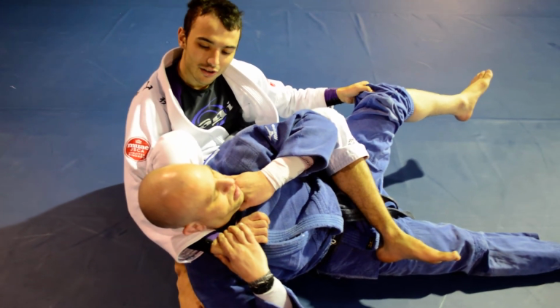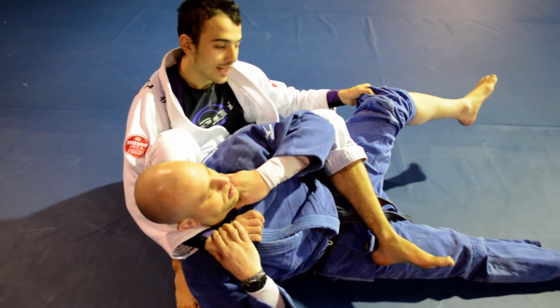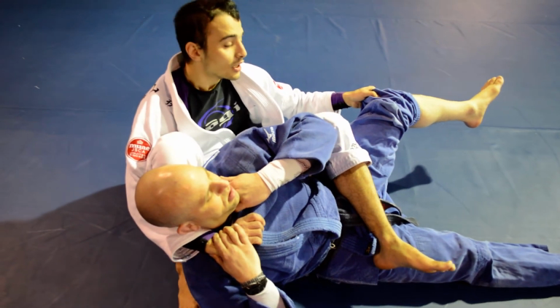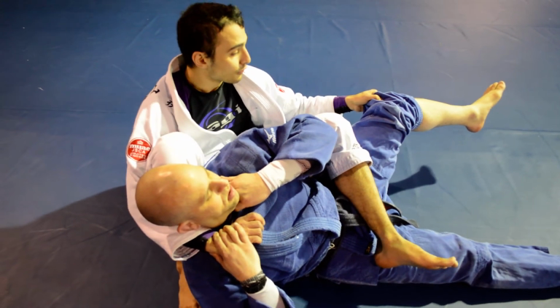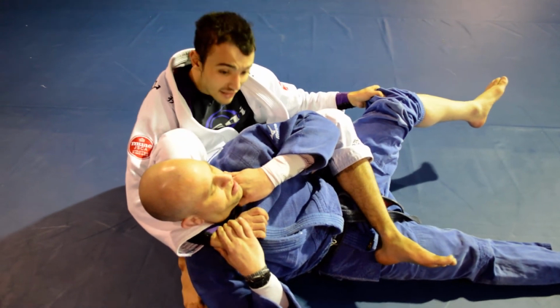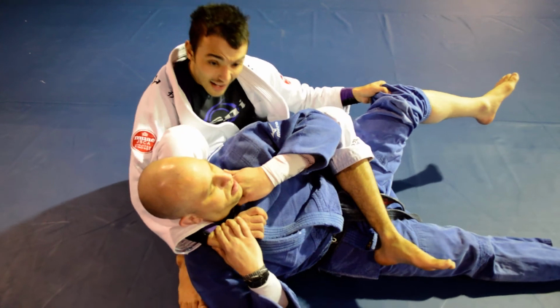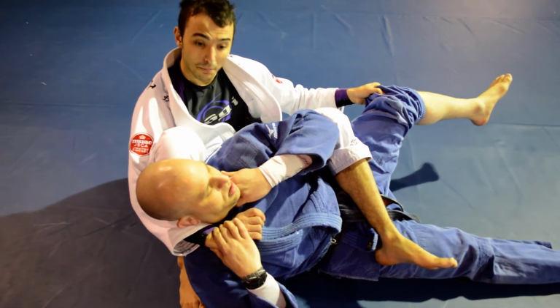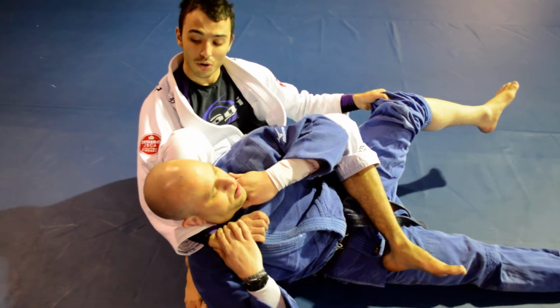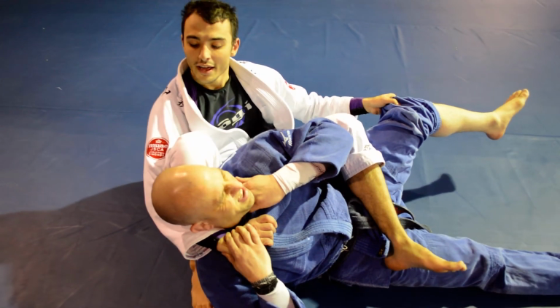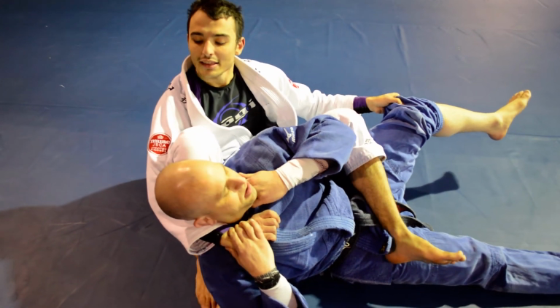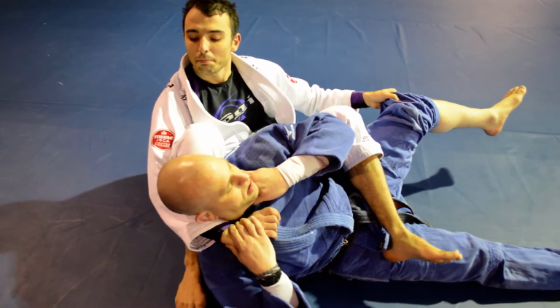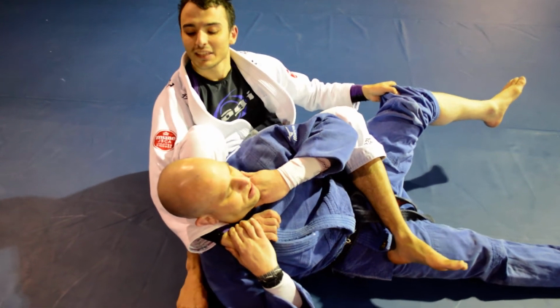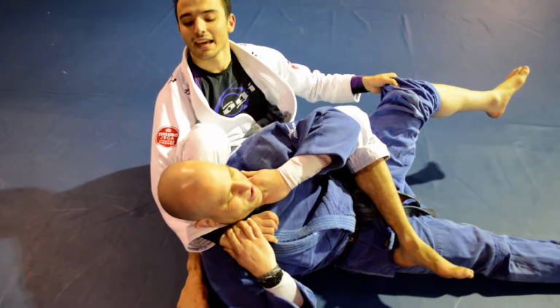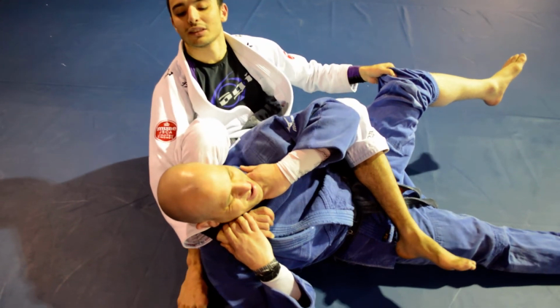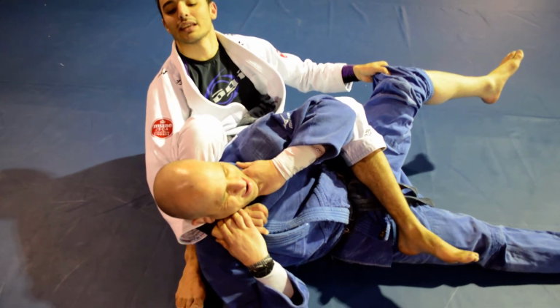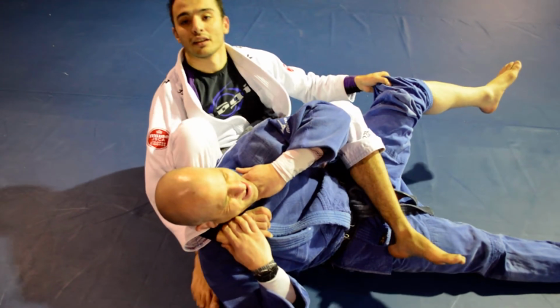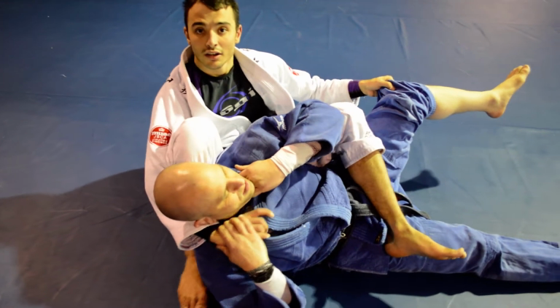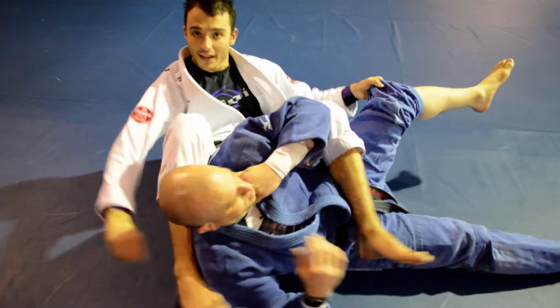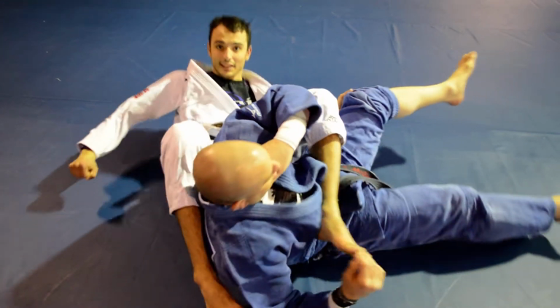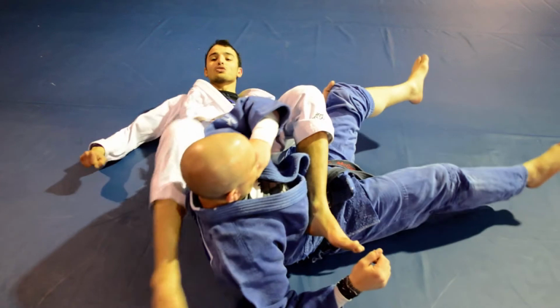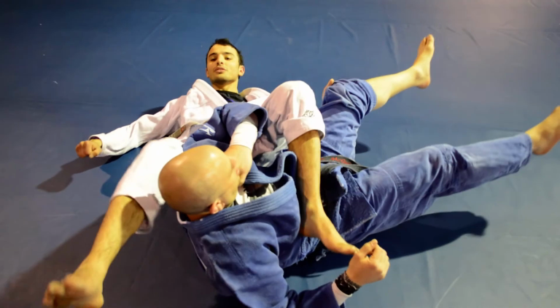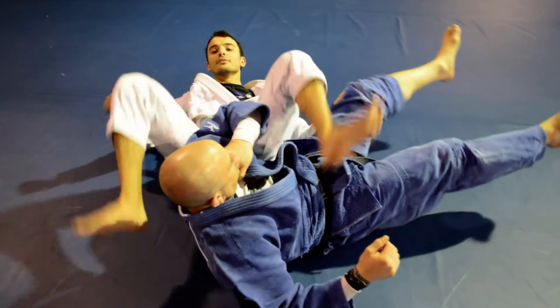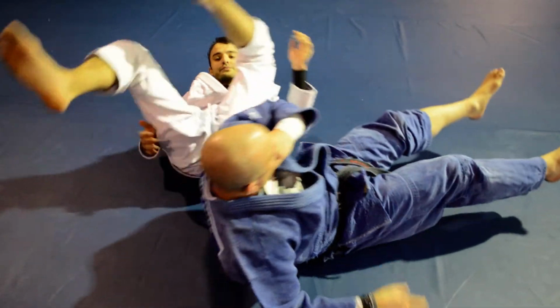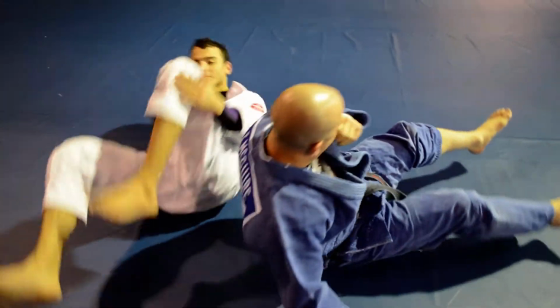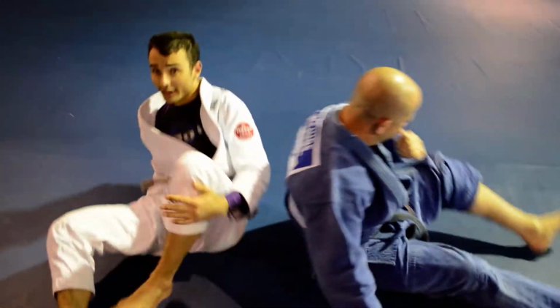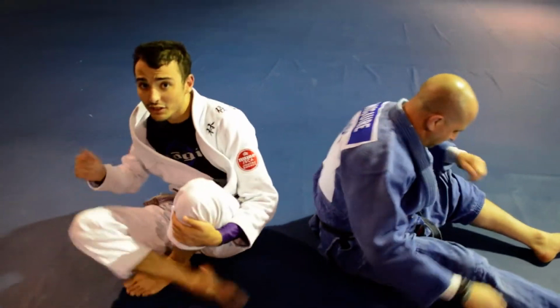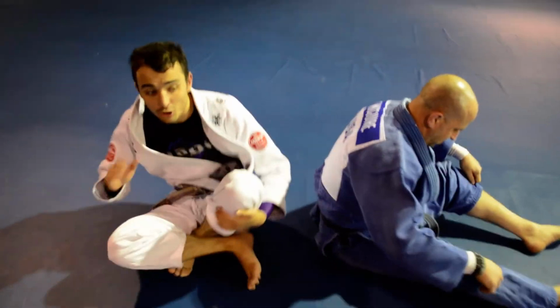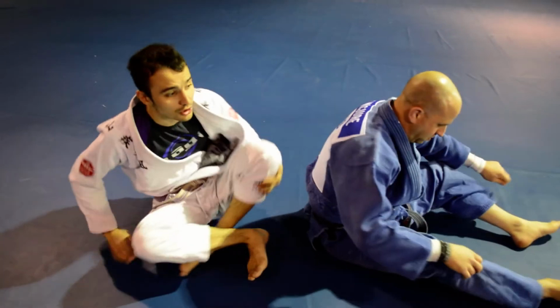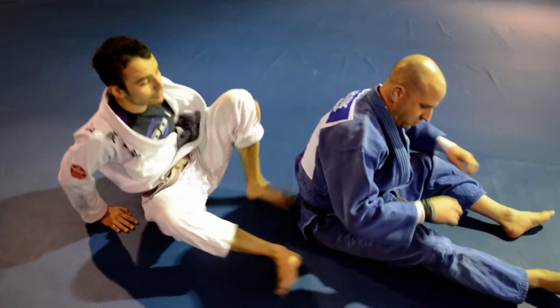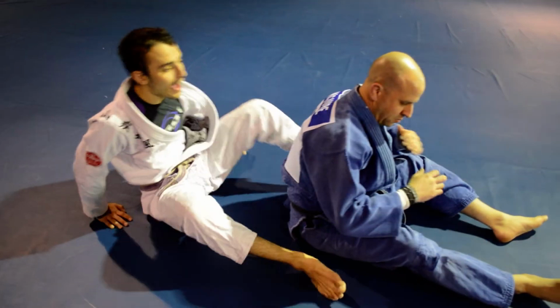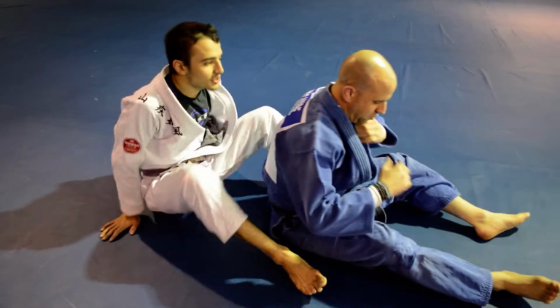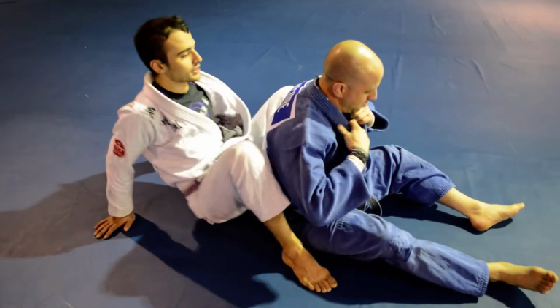So from here guys, we're going to pull and then kick out with this leg — I'm kicking through. That's going to go through his grip every single time.